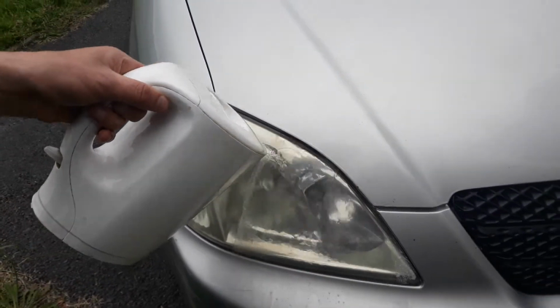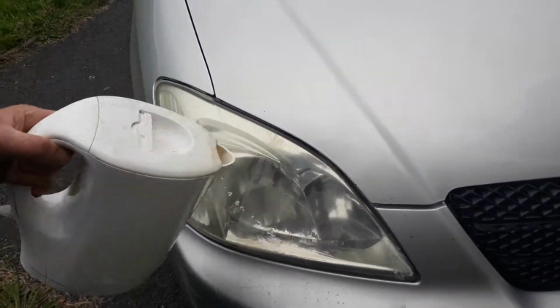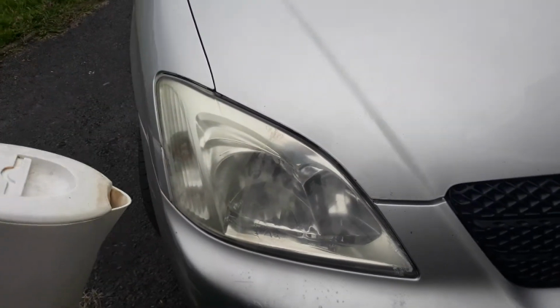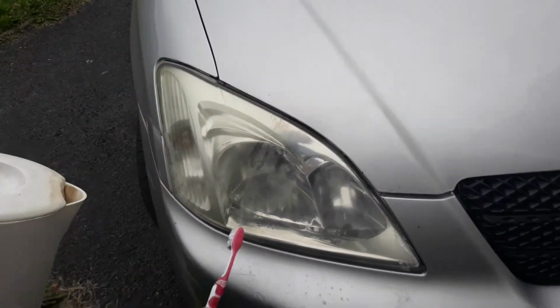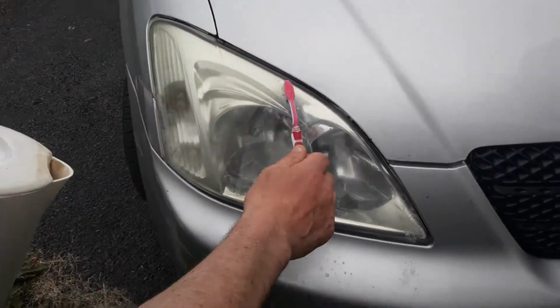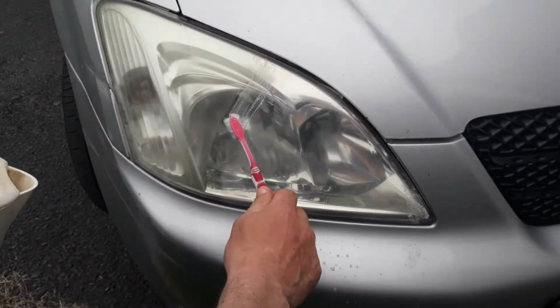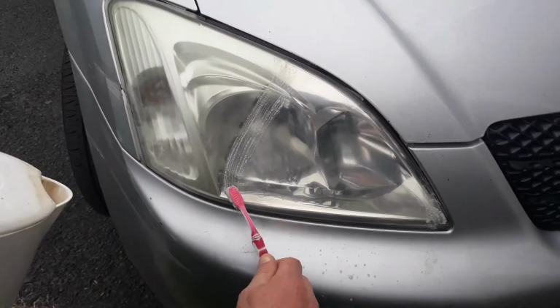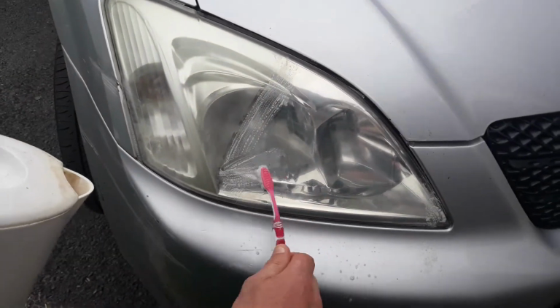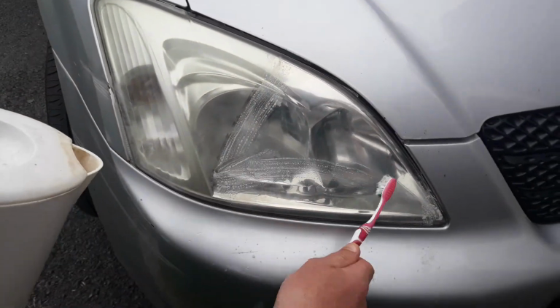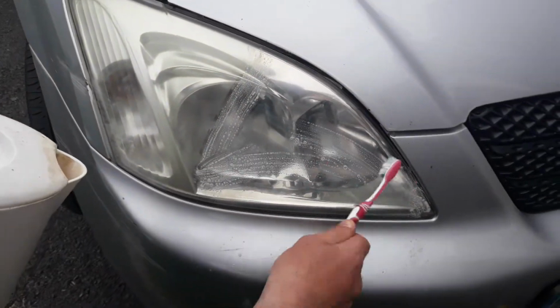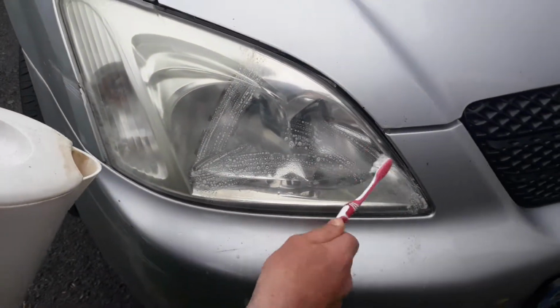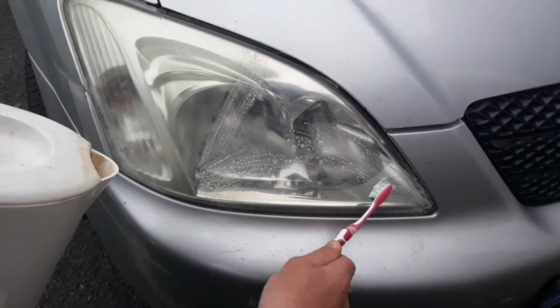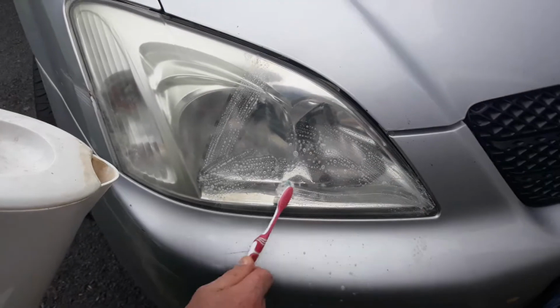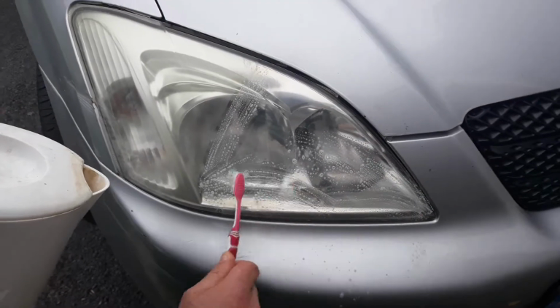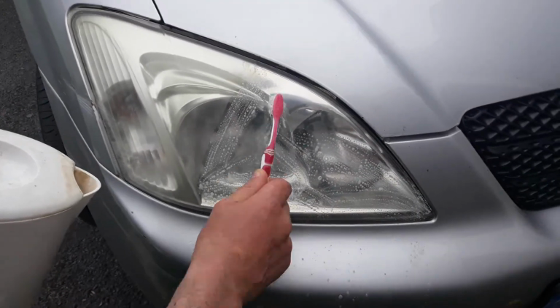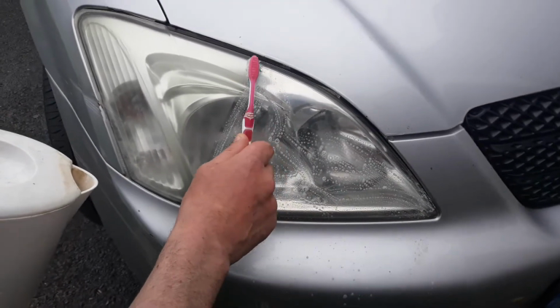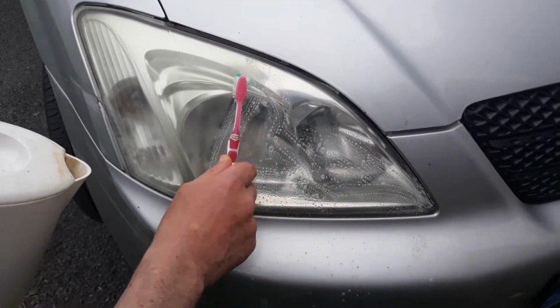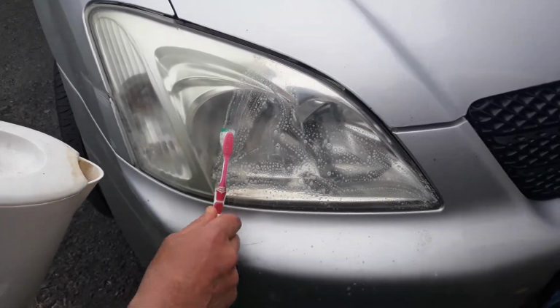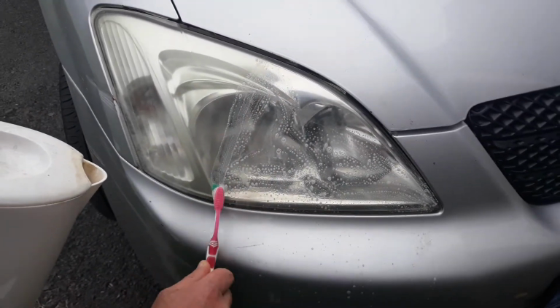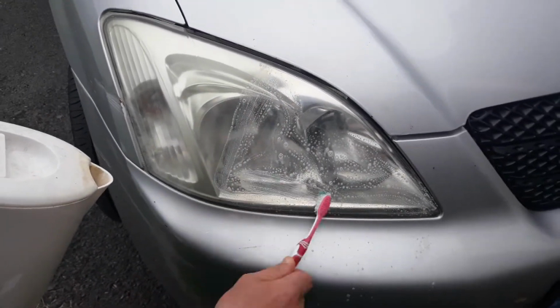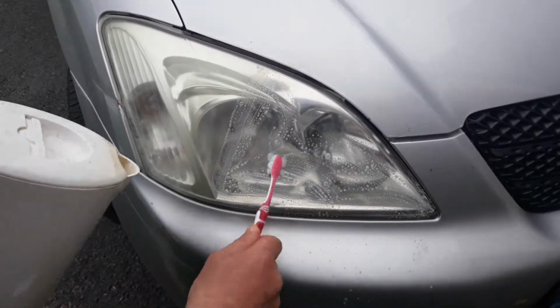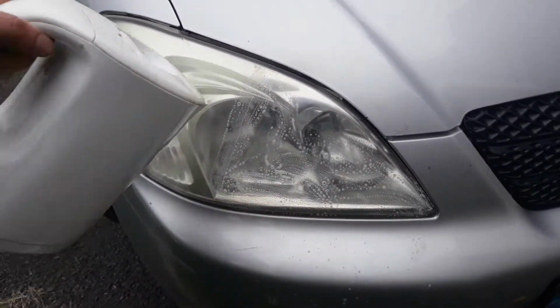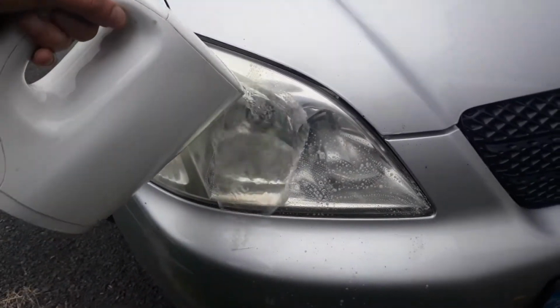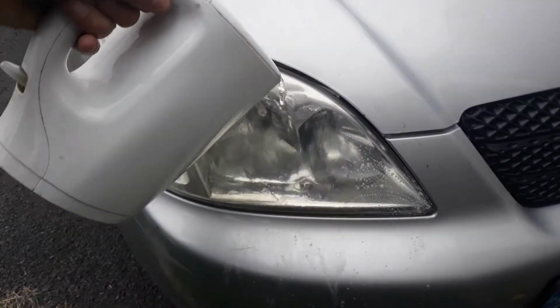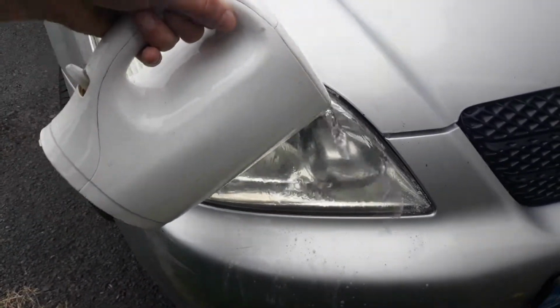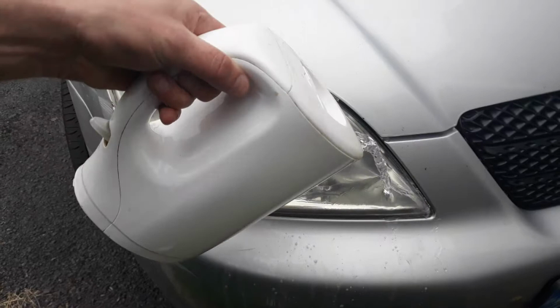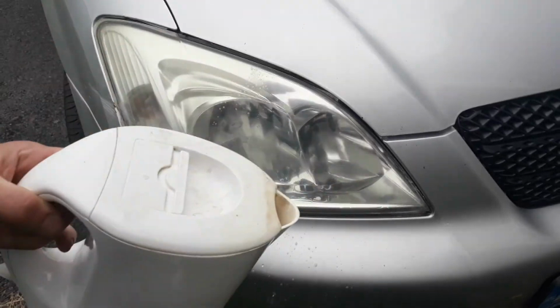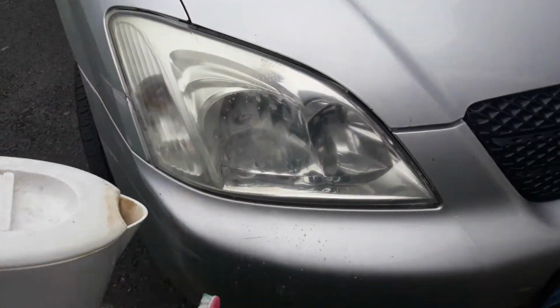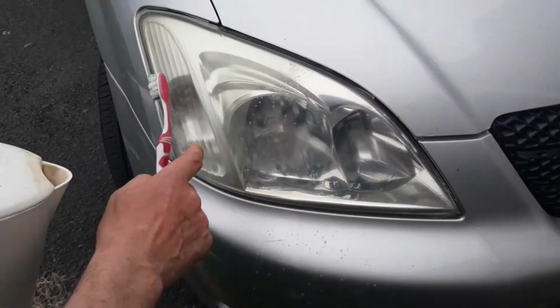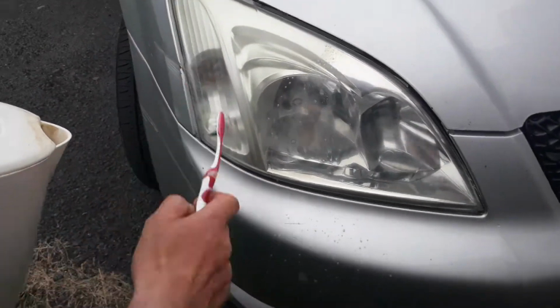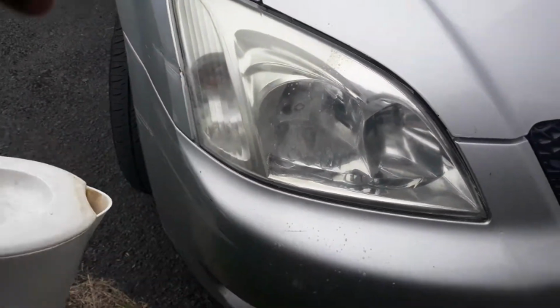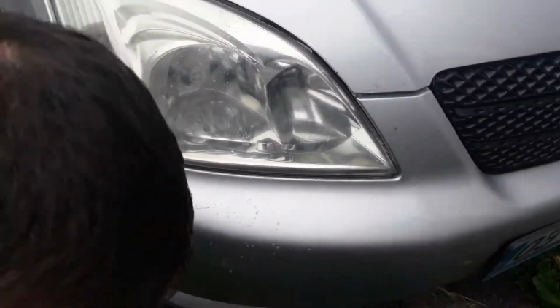Look at the difference between the two — isn't that incredible? It's really like having a new car once you do the headlight. Look at the difference between both sides.